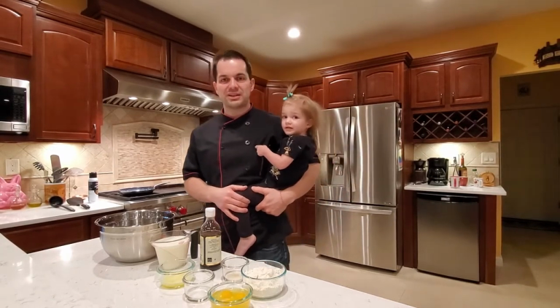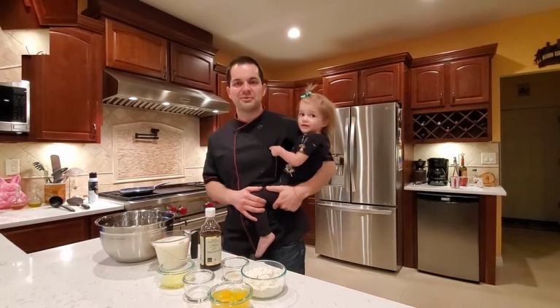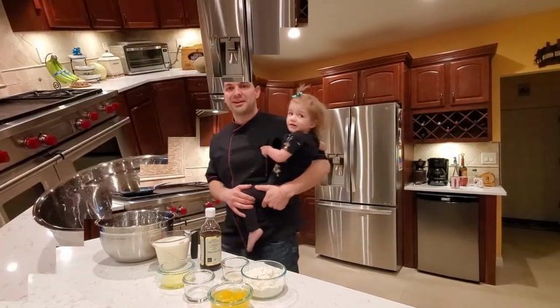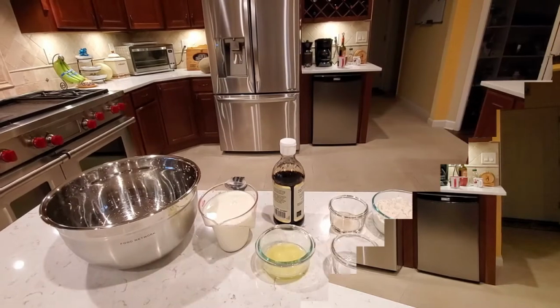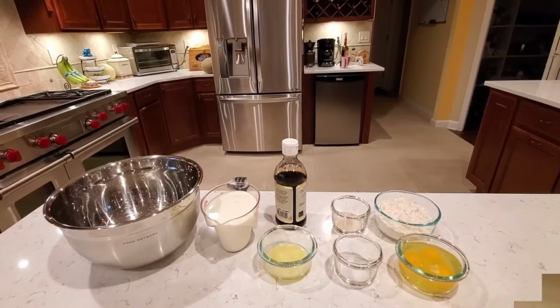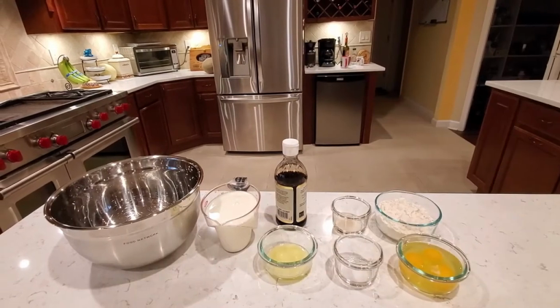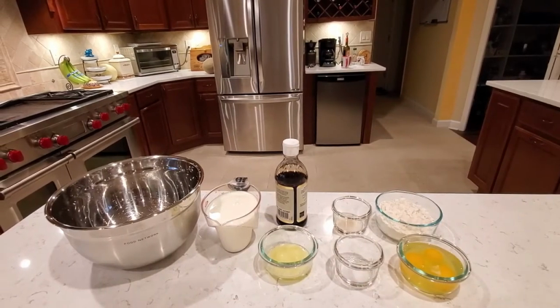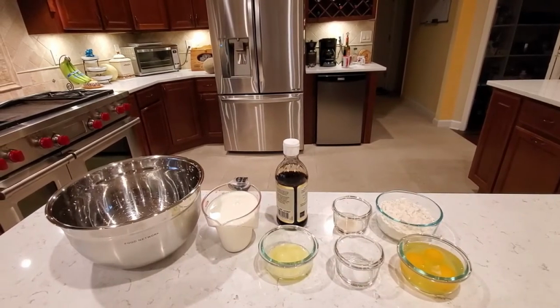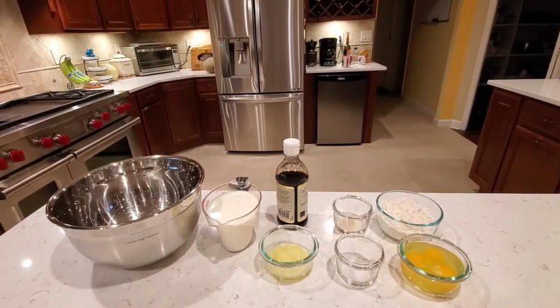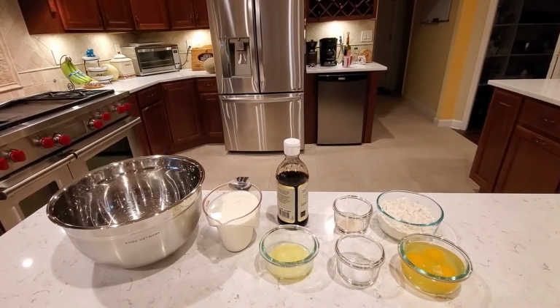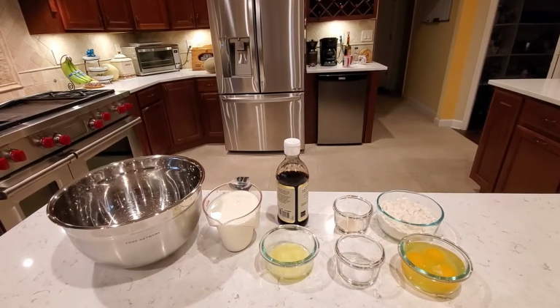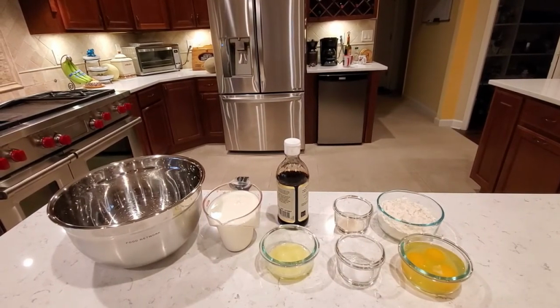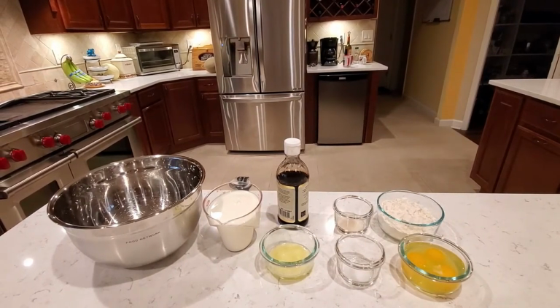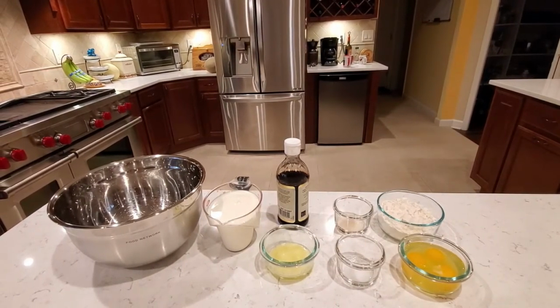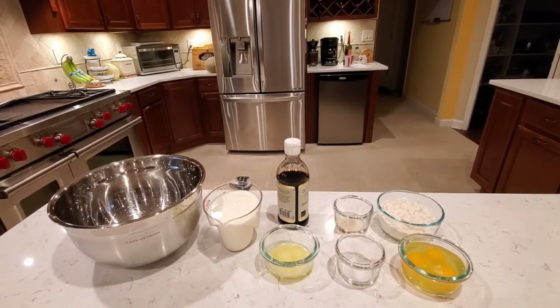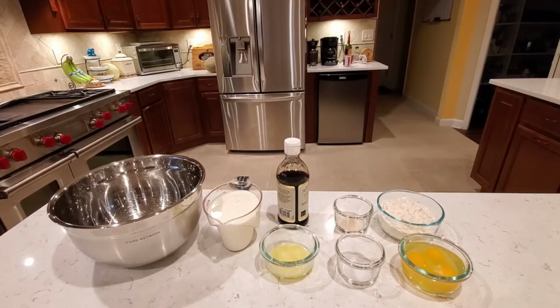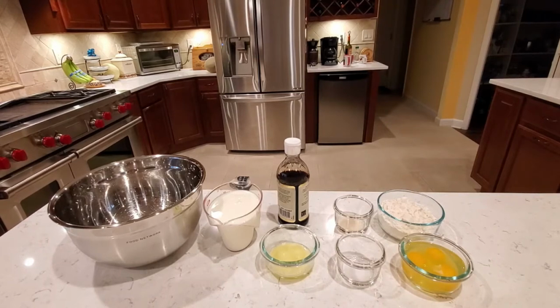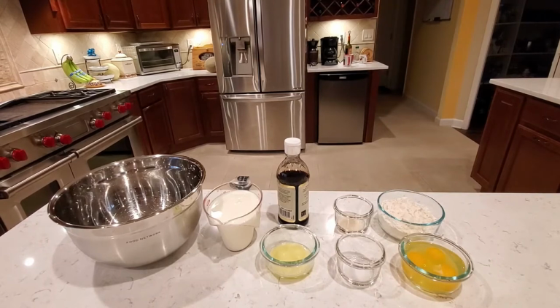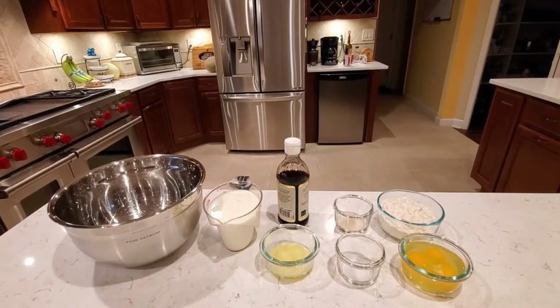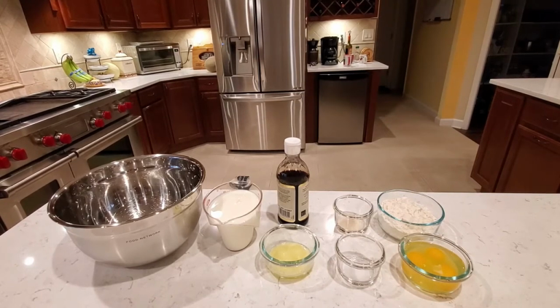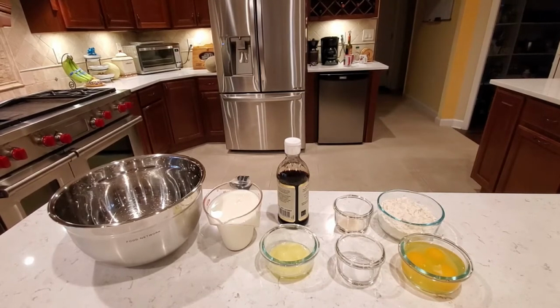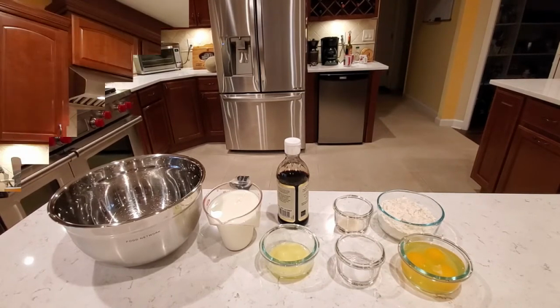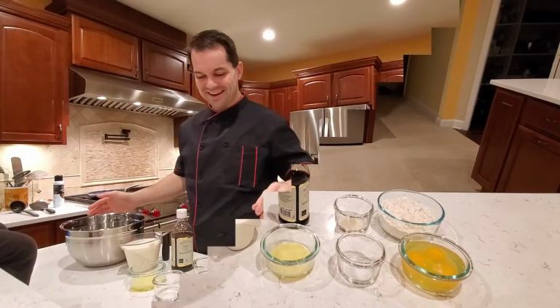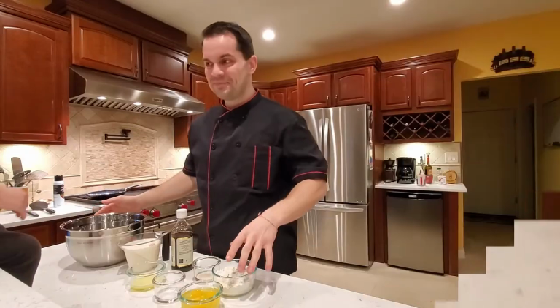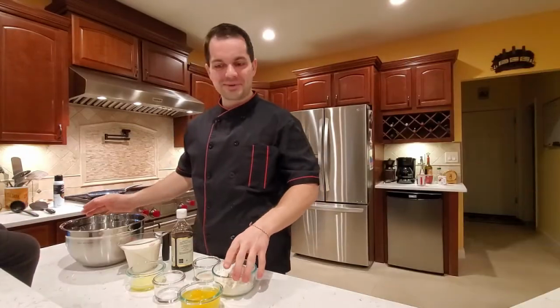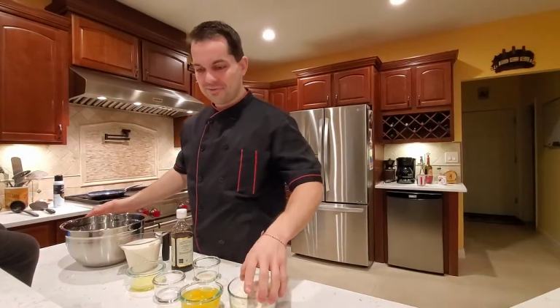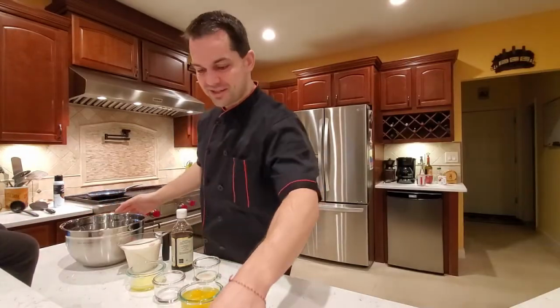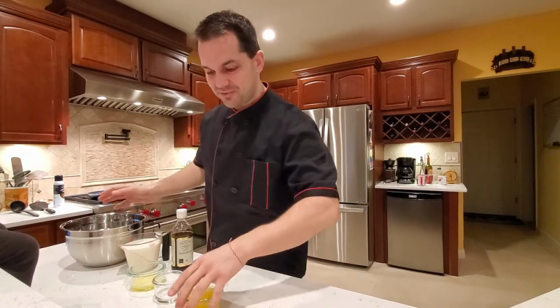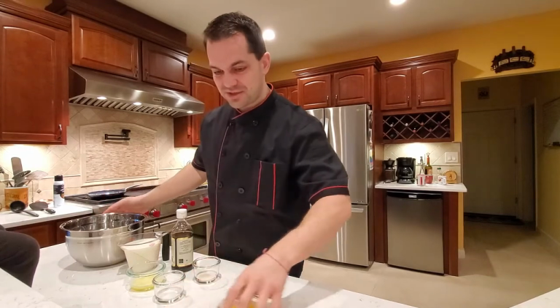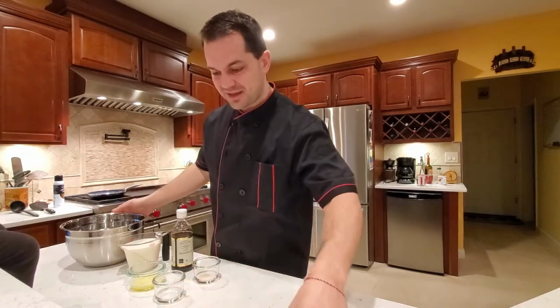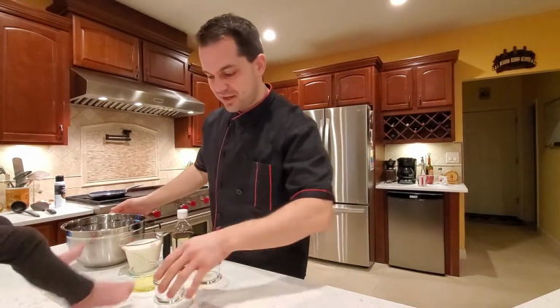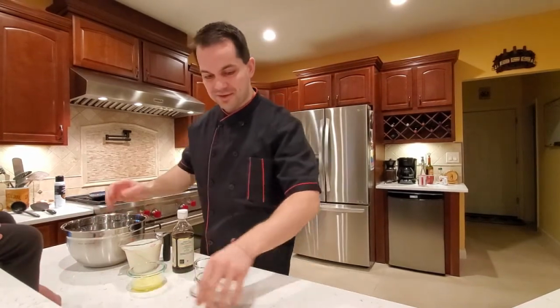First let's see what we need. For today's crepes we need flour, eggs, sugar, salt, butter, milk and vanilla. Okay I'm gonna clean my workstation first and we're gonna get right to it.